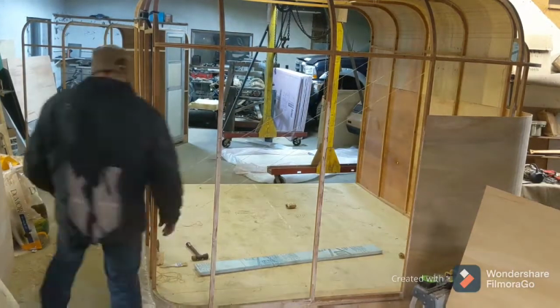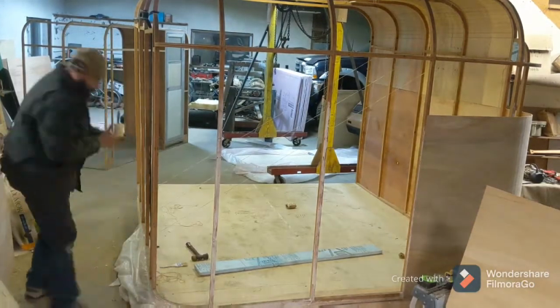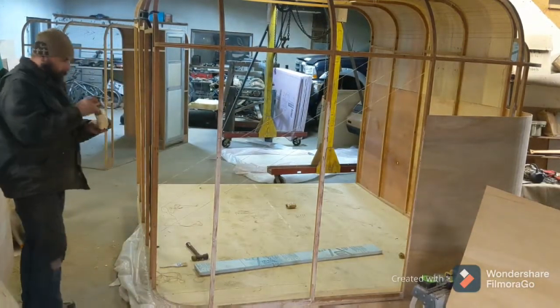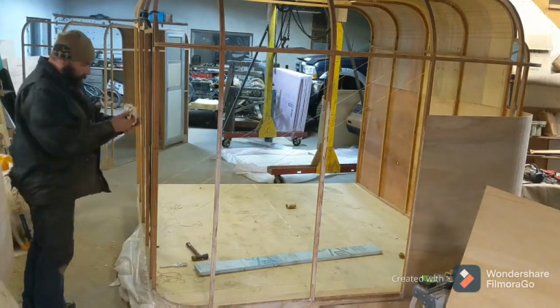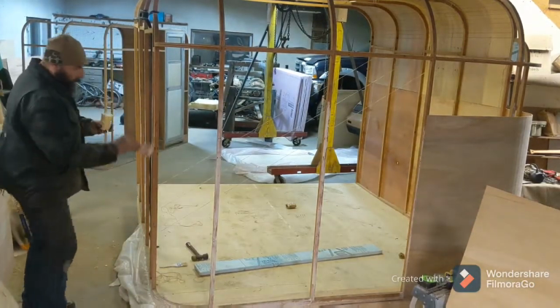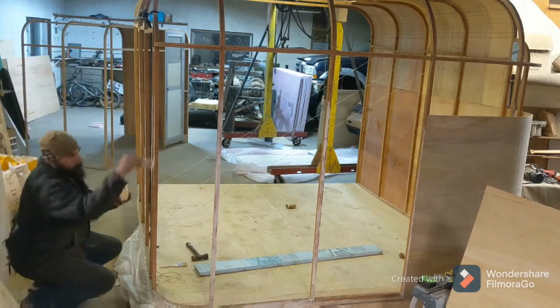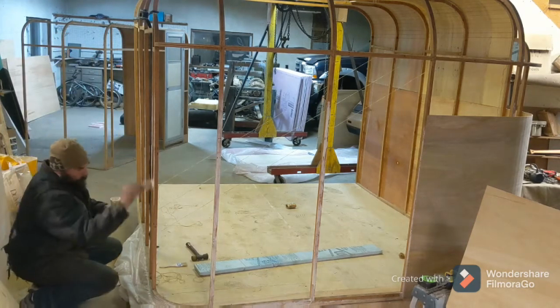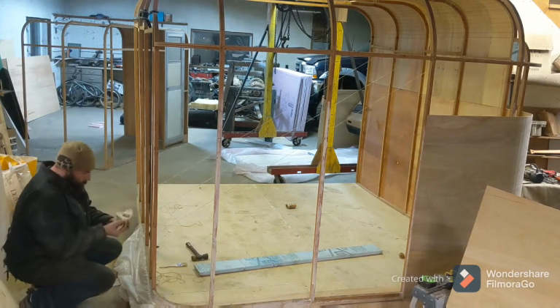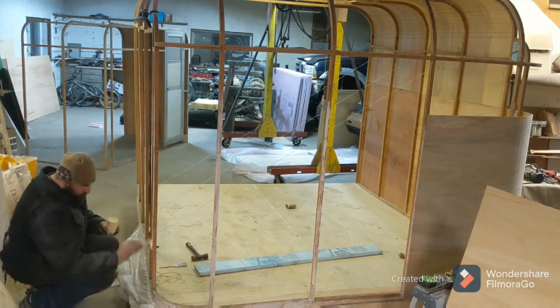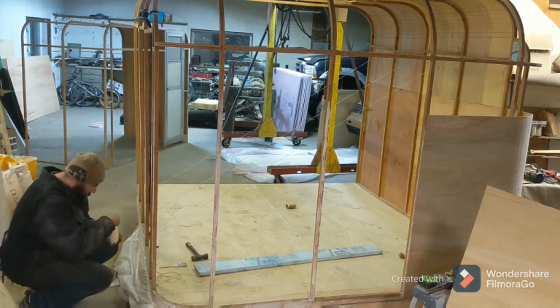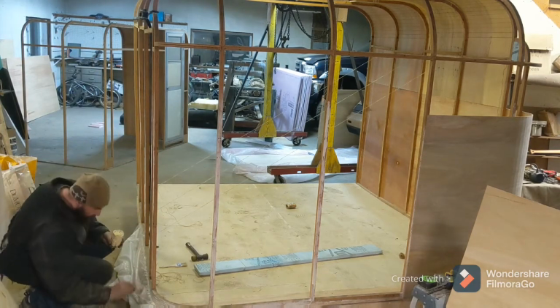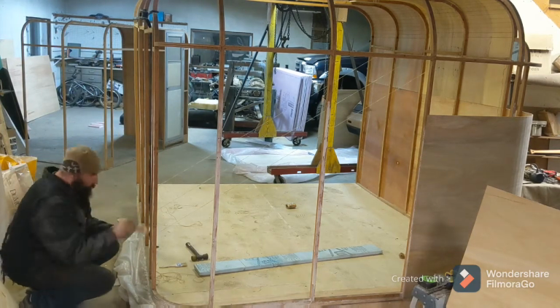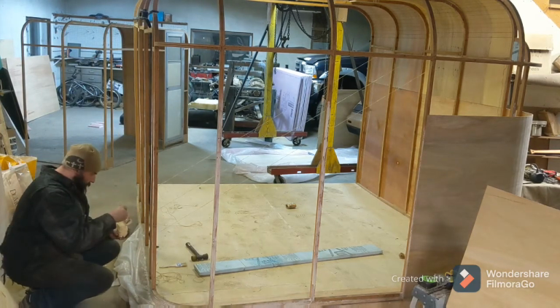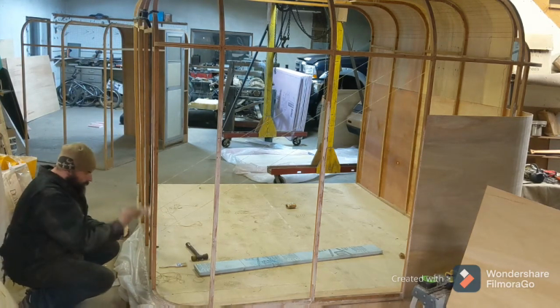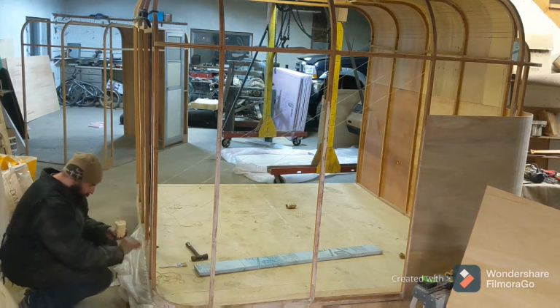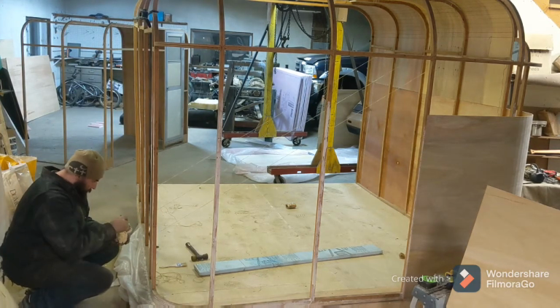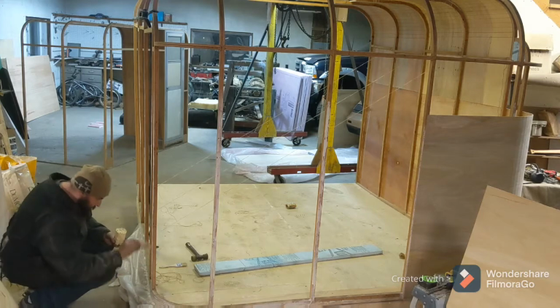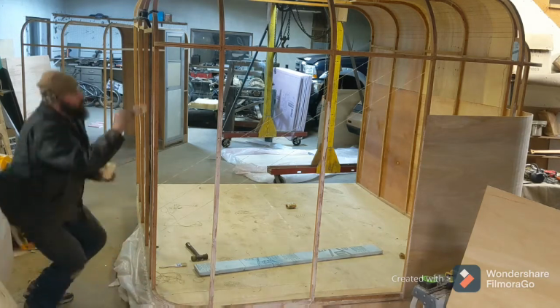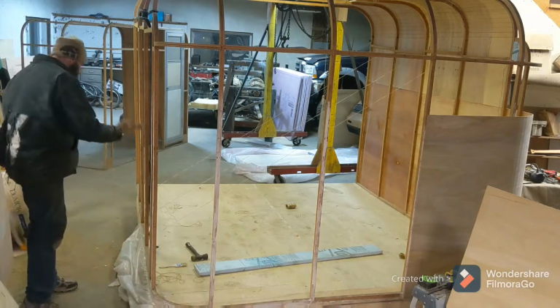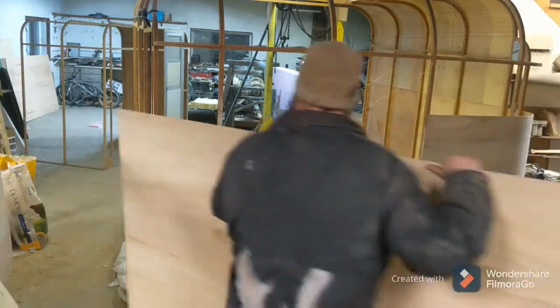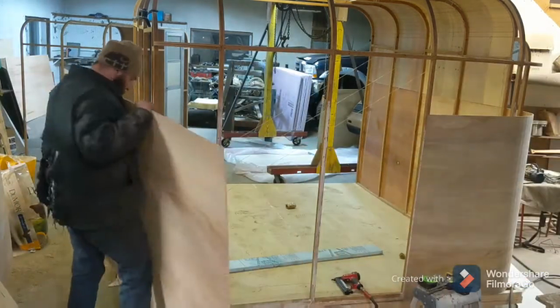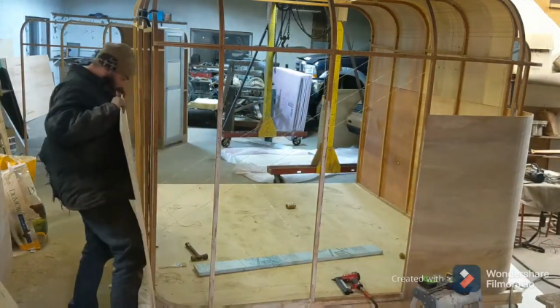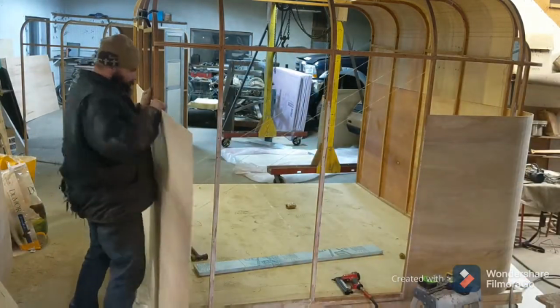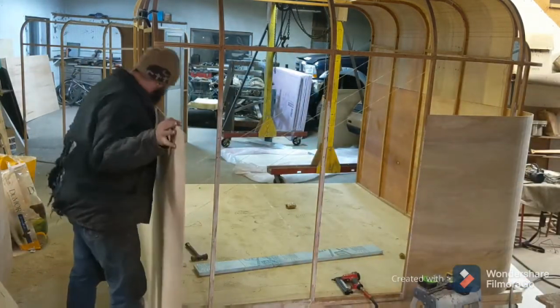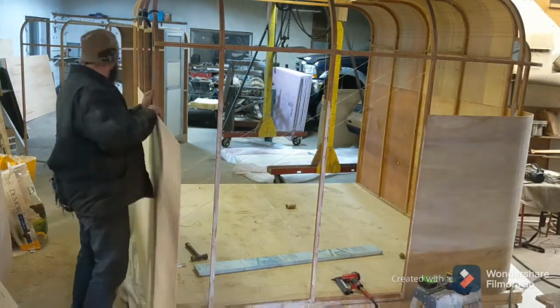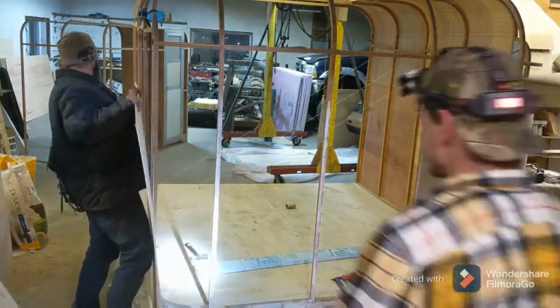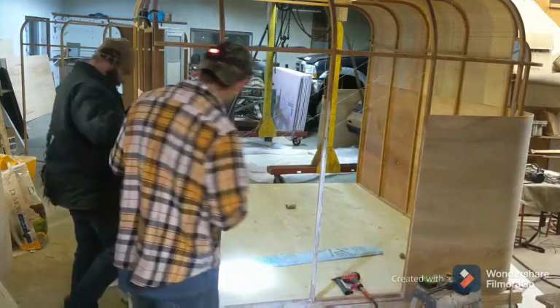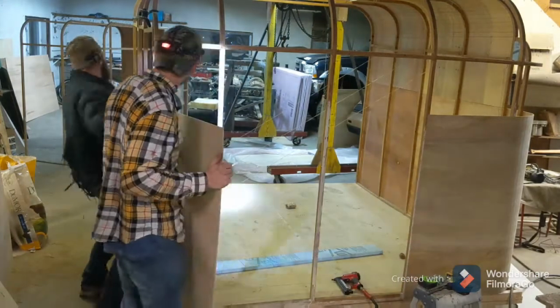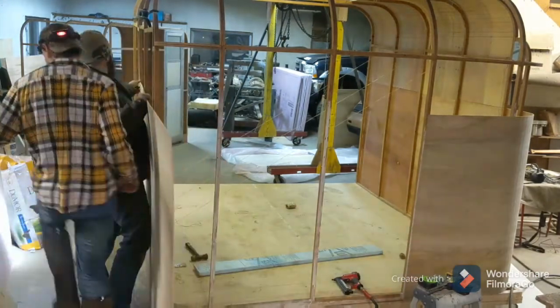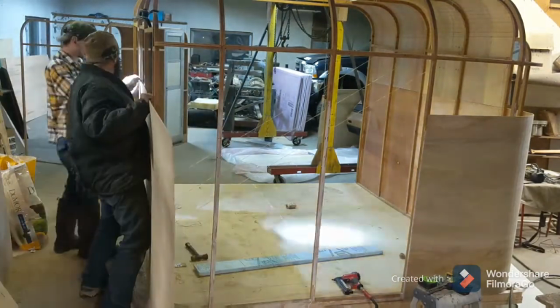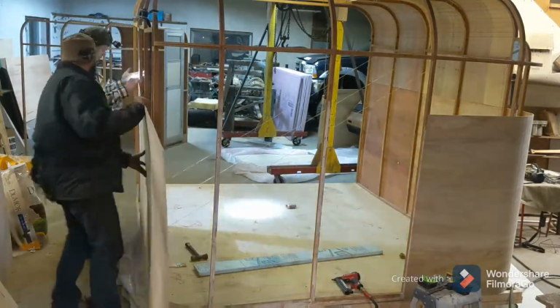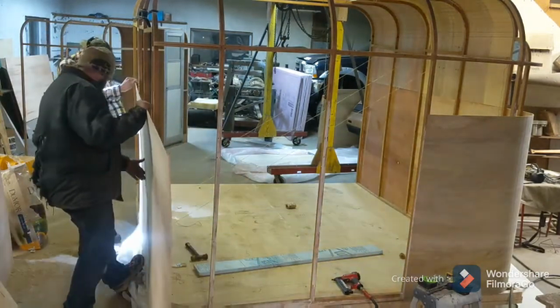Here we go again — more gluing, more of the same. I had a little help with this sheet. There's usually somebody else in the shop doing something, so it's nice to have a hand every once in a while.